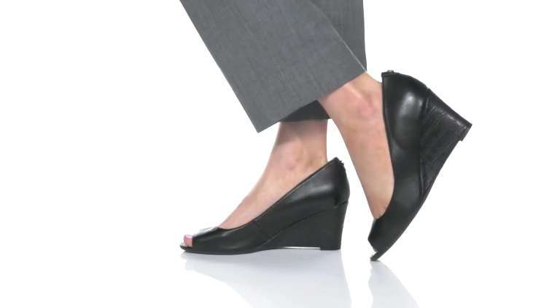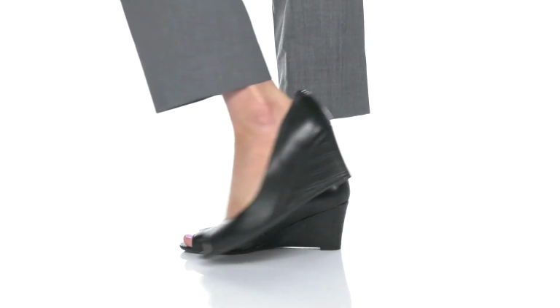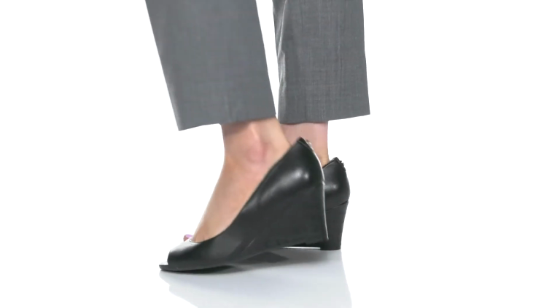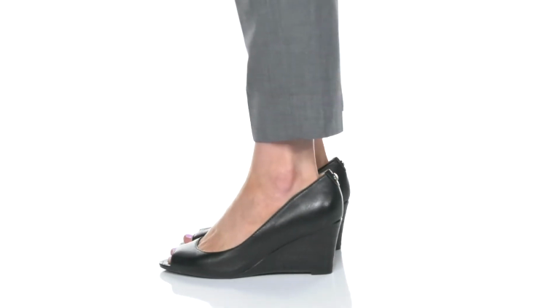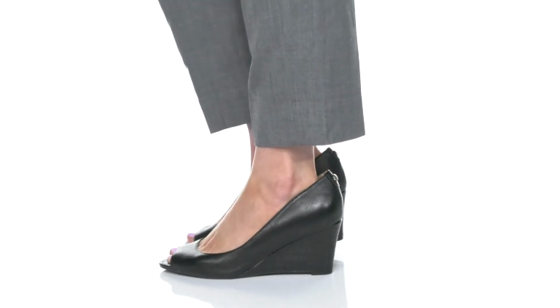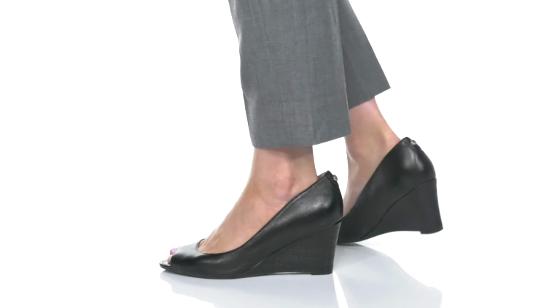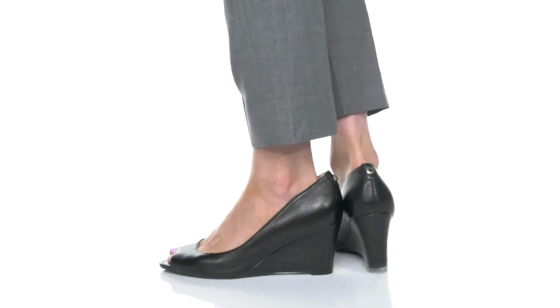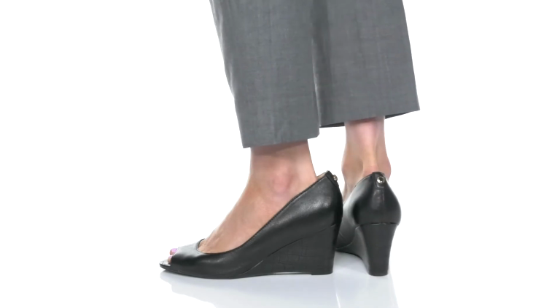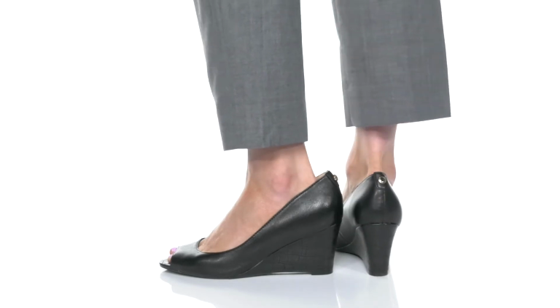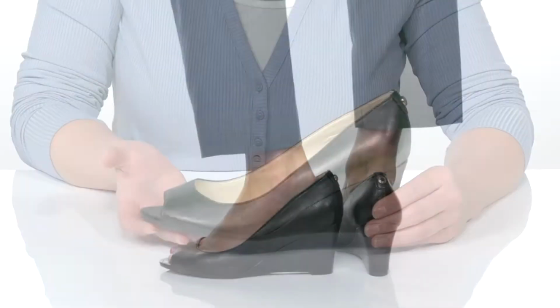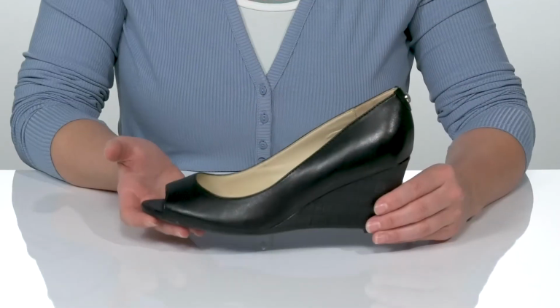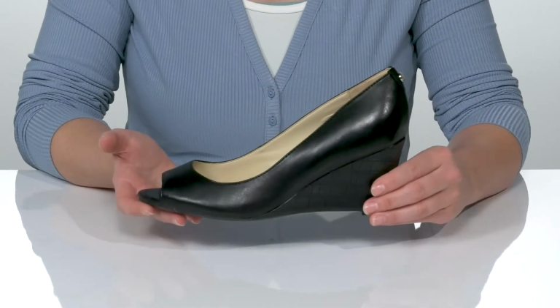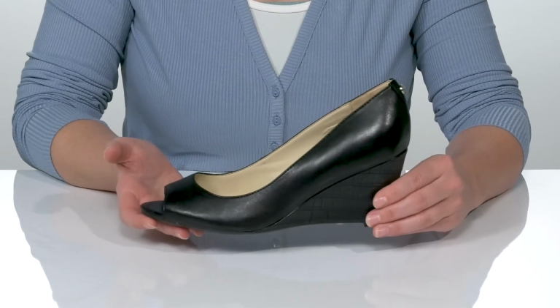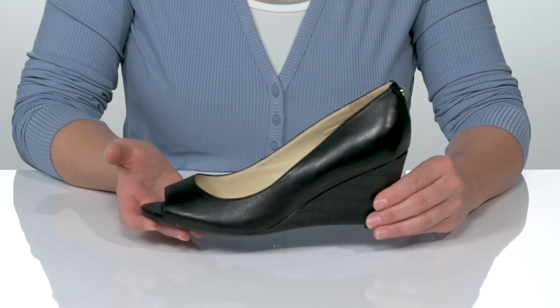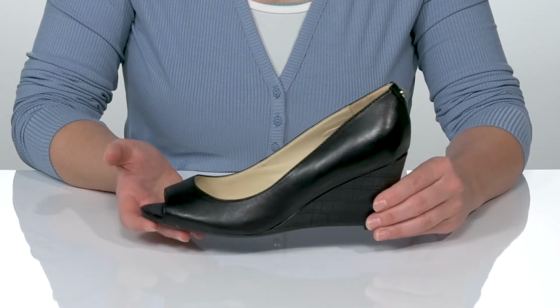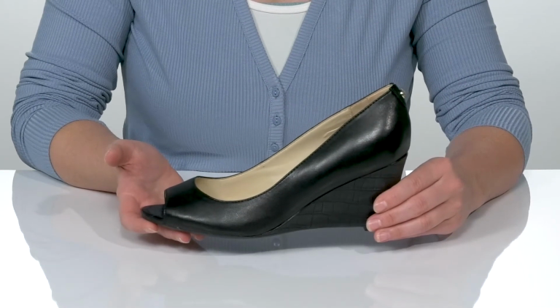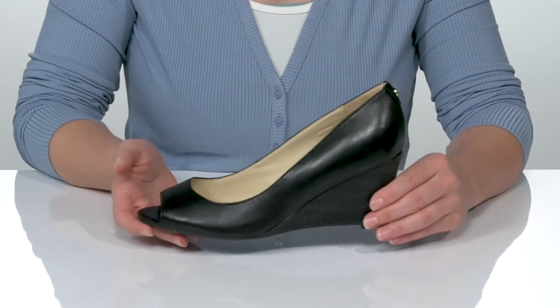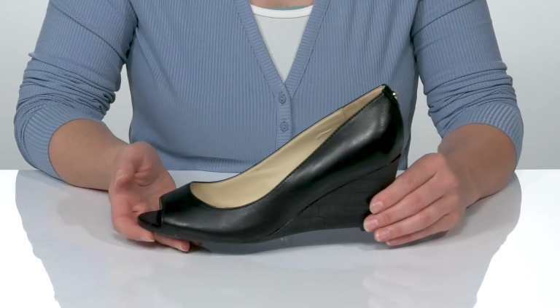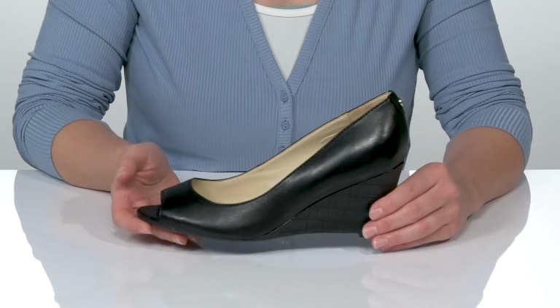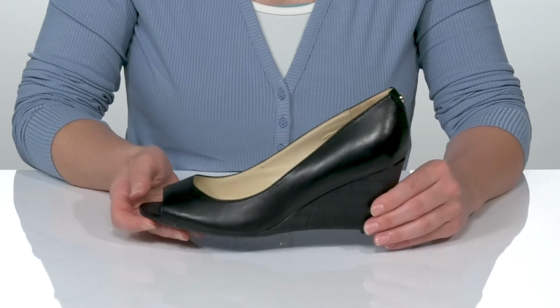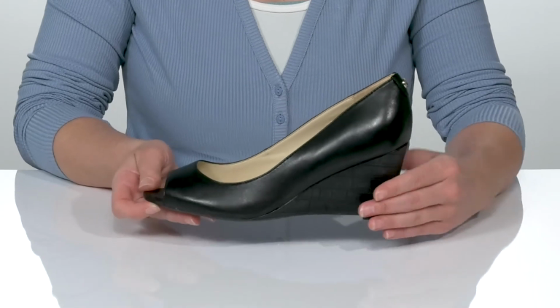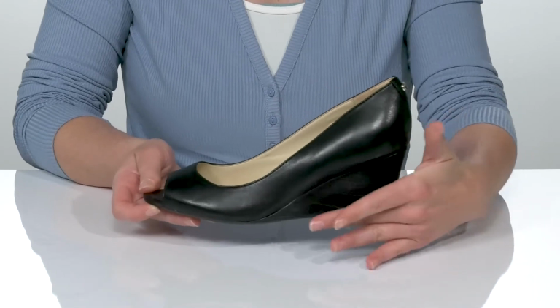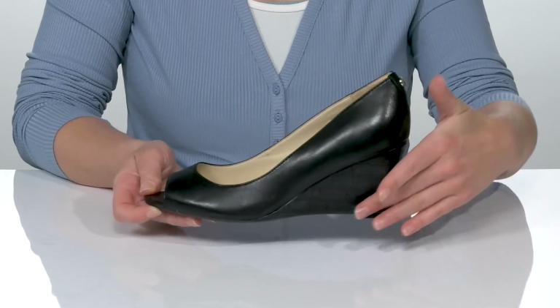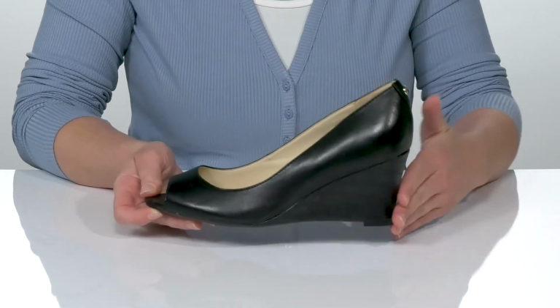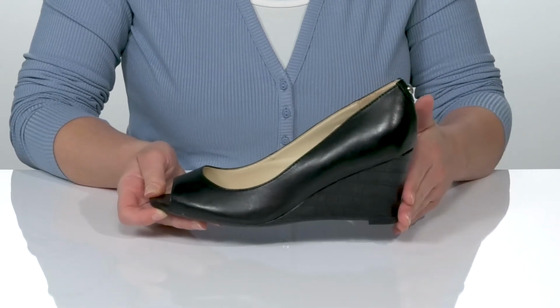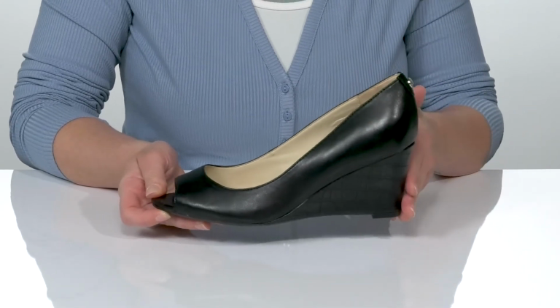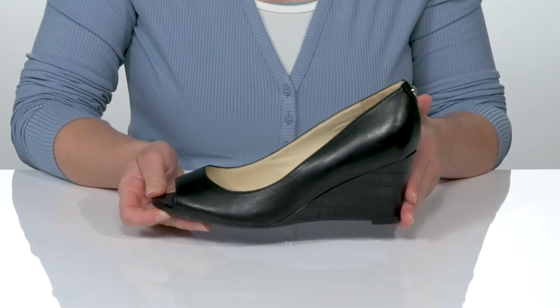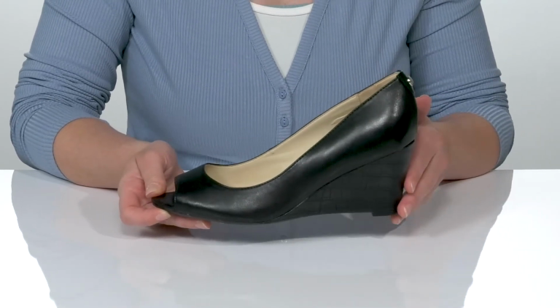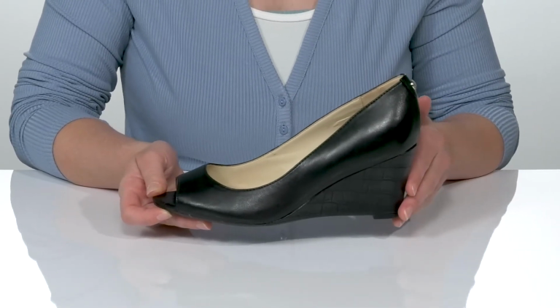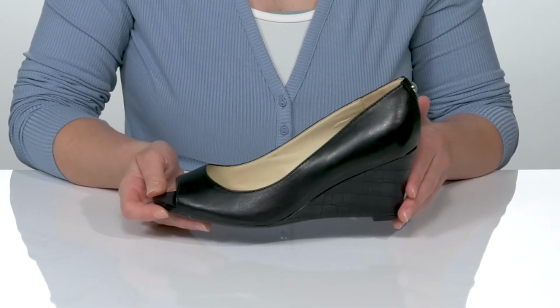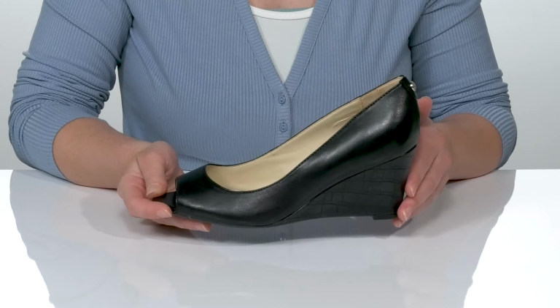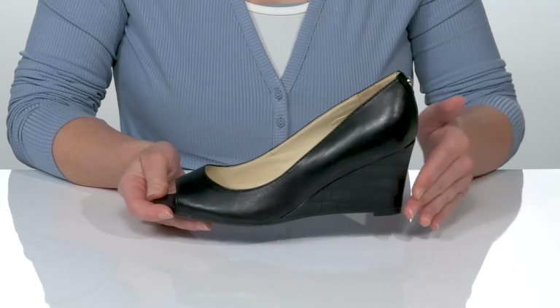Peep these peep toe wedges, they're by Nine West. This slip-on style design features a classy silhouette with a fun reptile-inspired design on the wedge for added style.